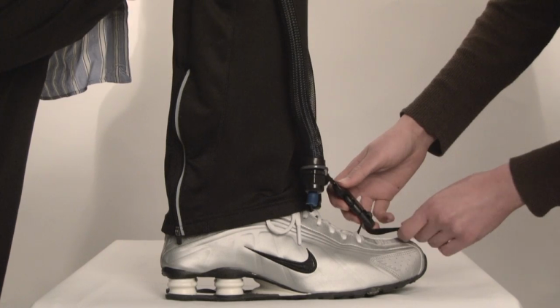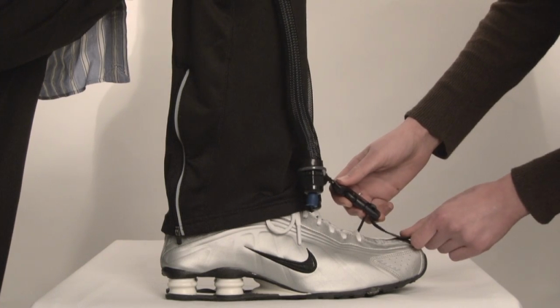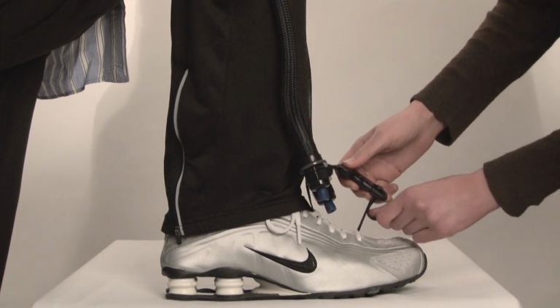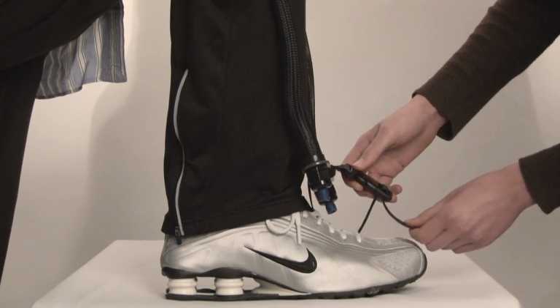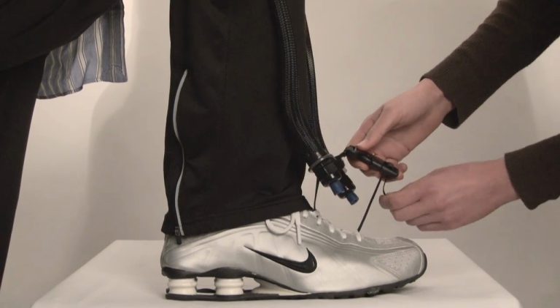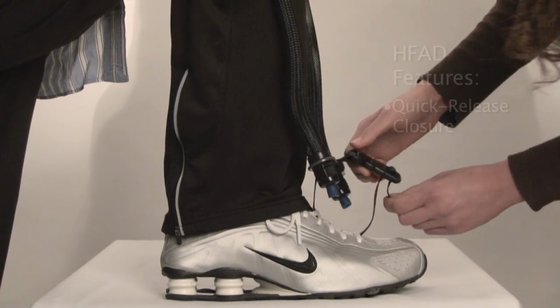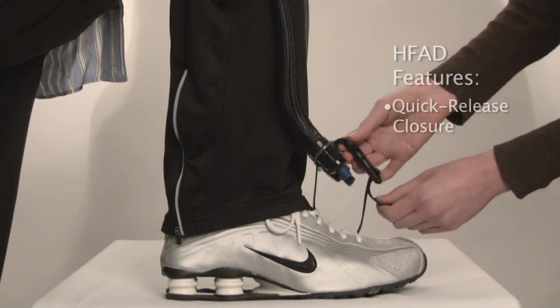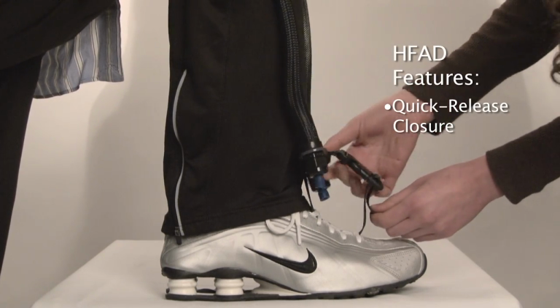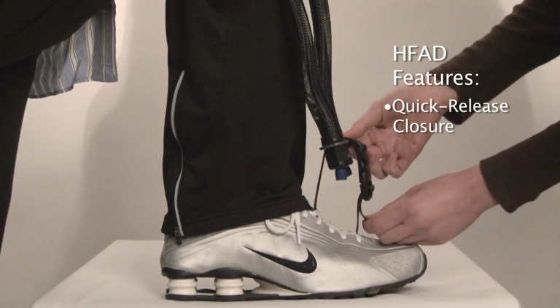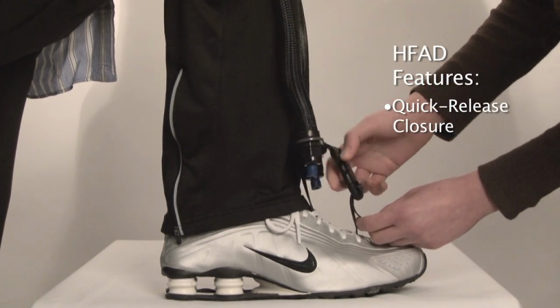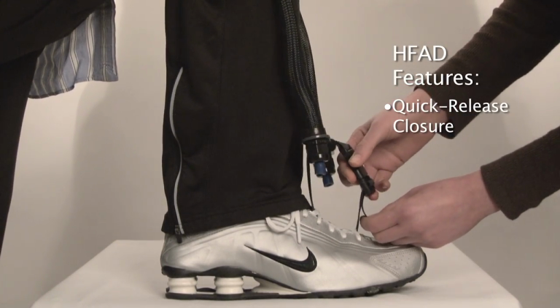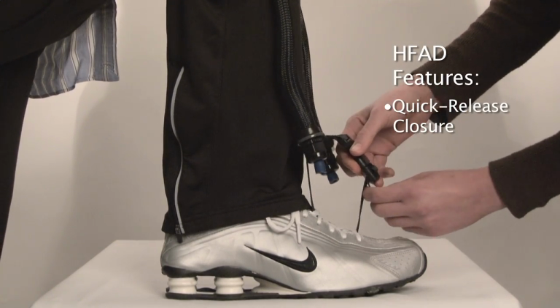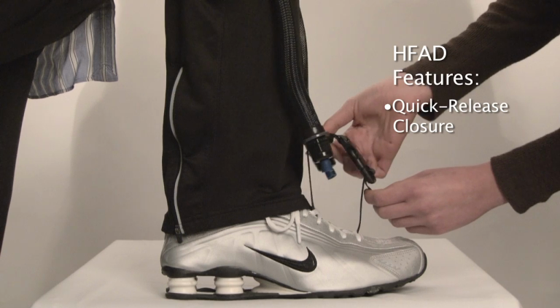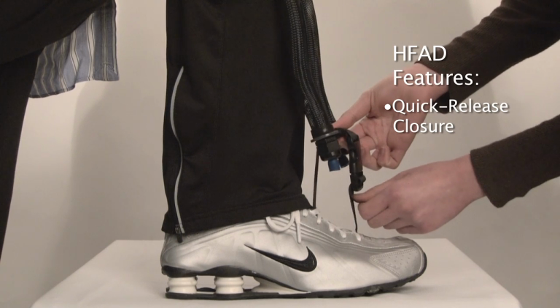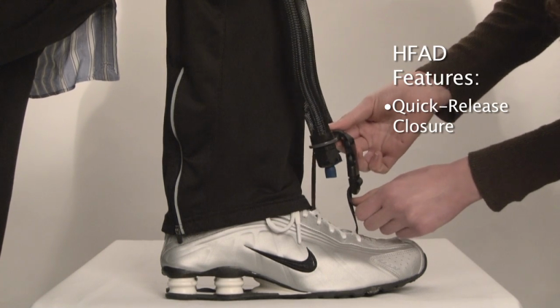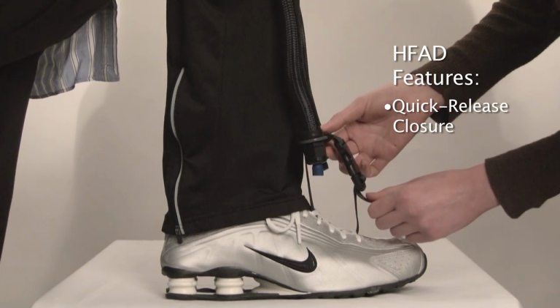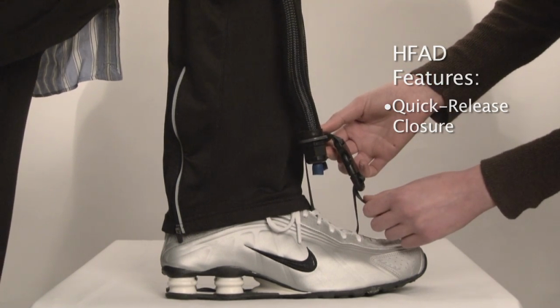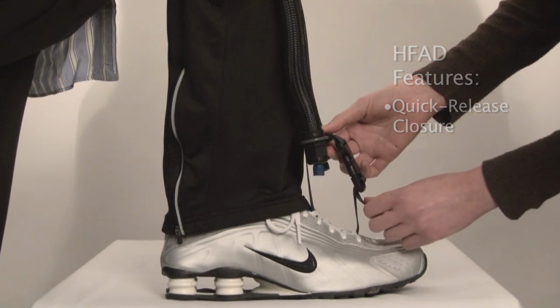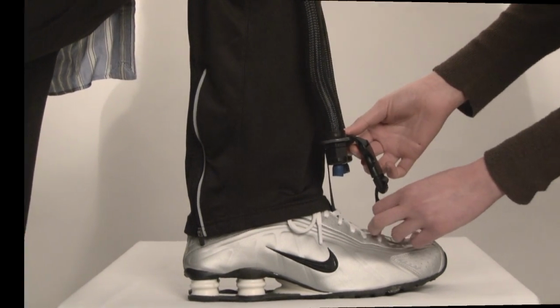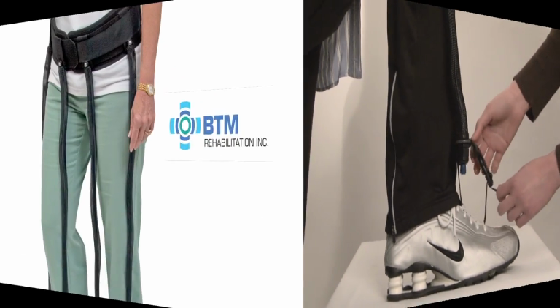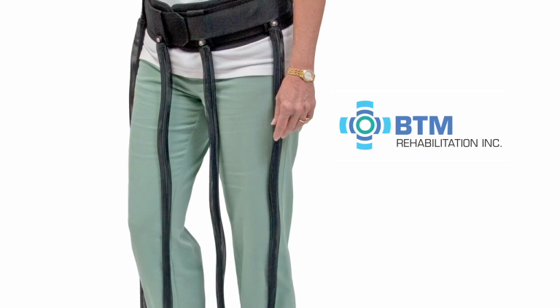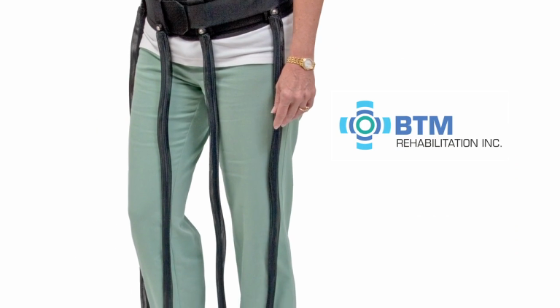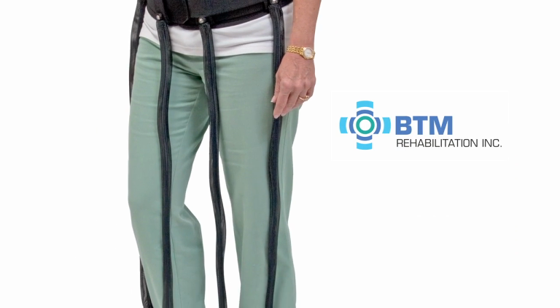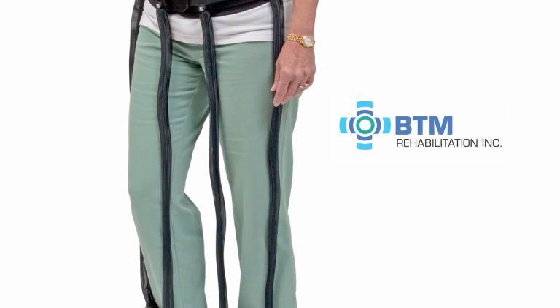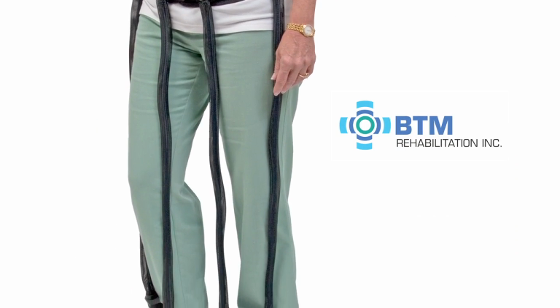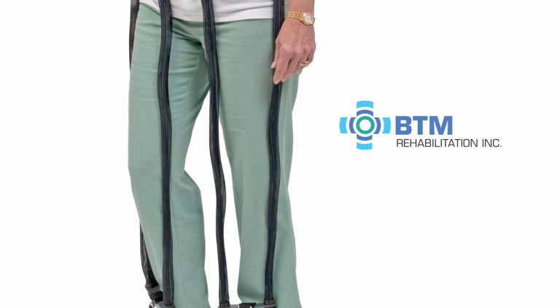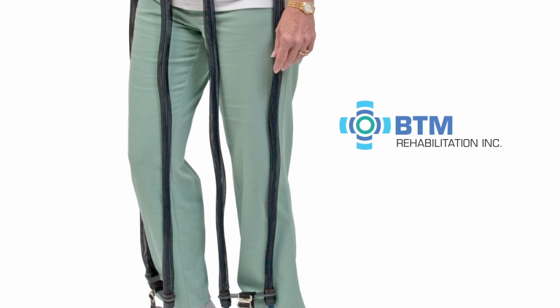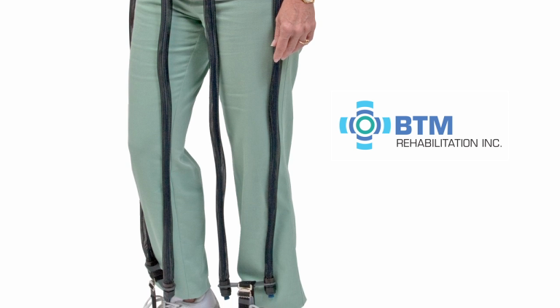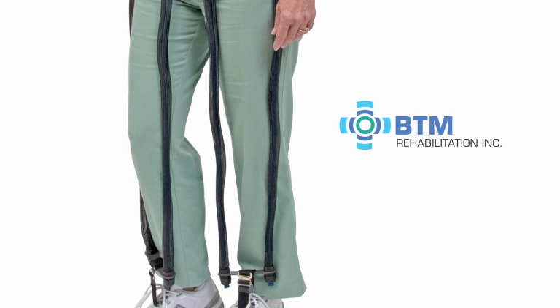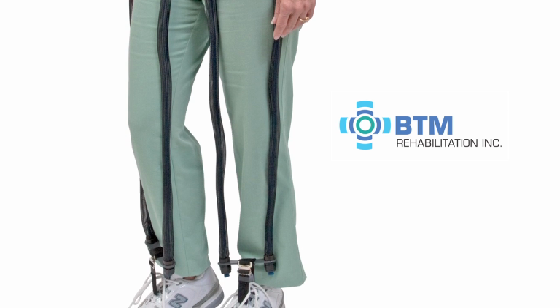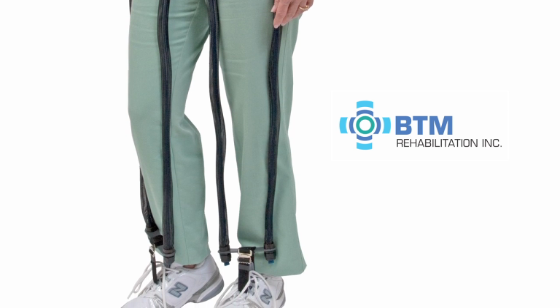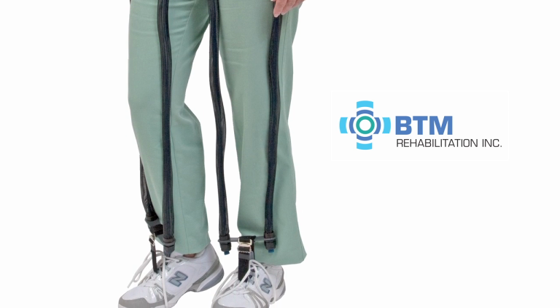The level of assist can be customized by tightening or loosening the quick-release closure, or when necessary, by lengthening or shortening the dynamic tension bands. The HFAD can also be configured bilaterally for patients who are experiencing hip extensor weakness in both legs.